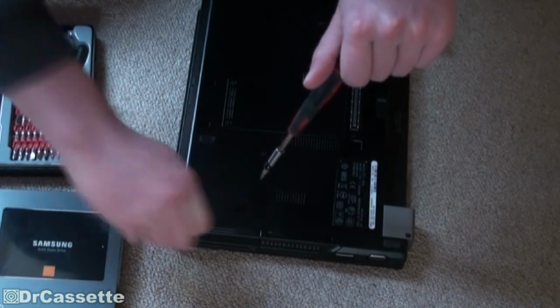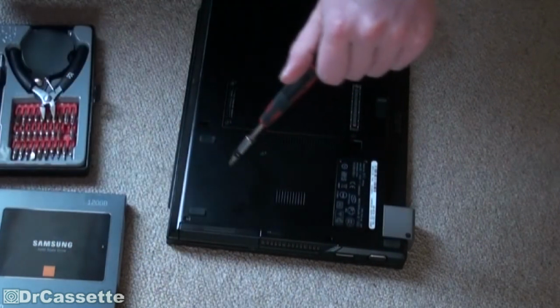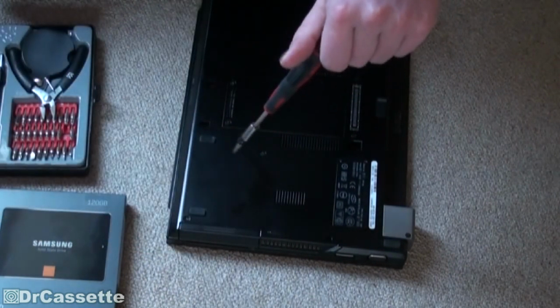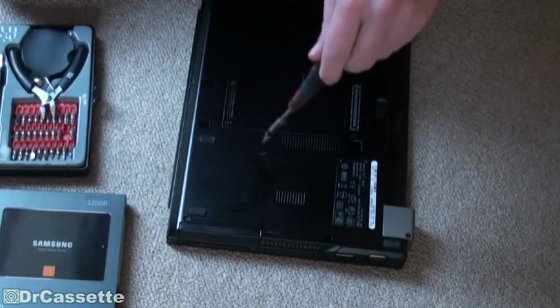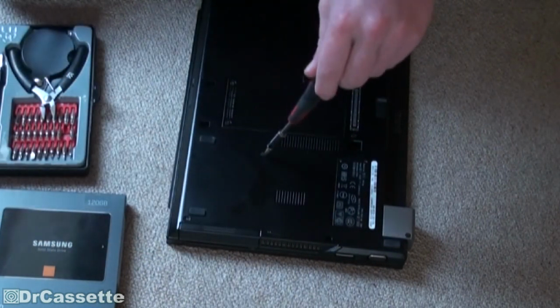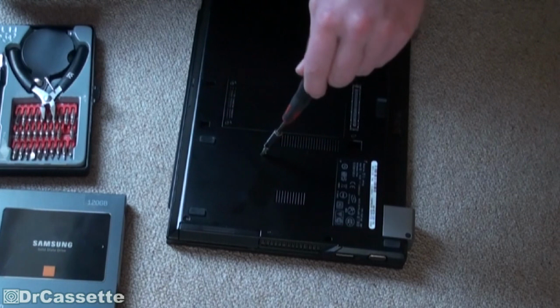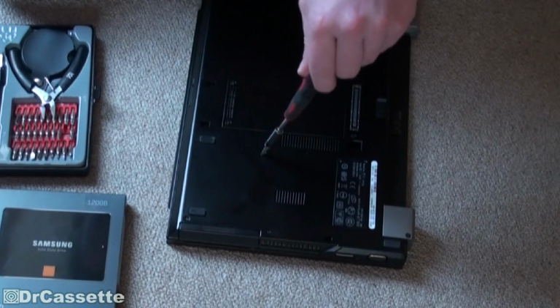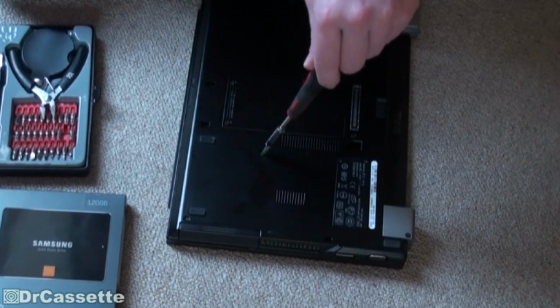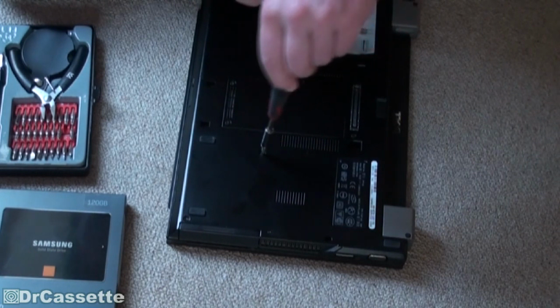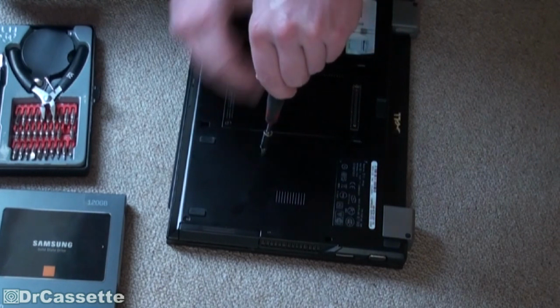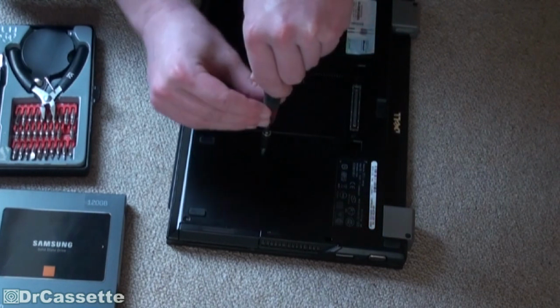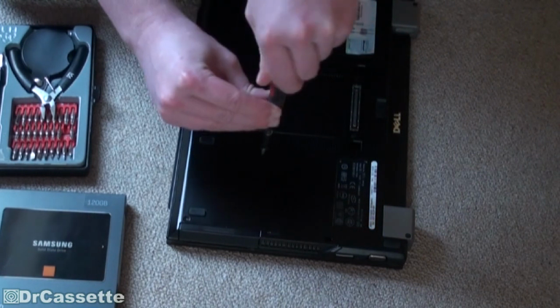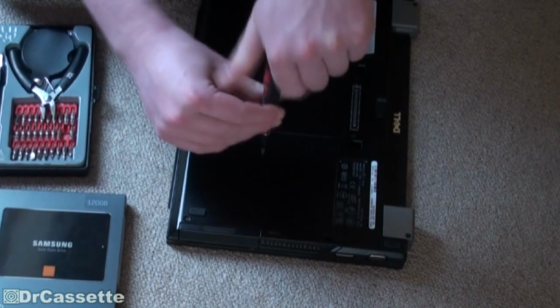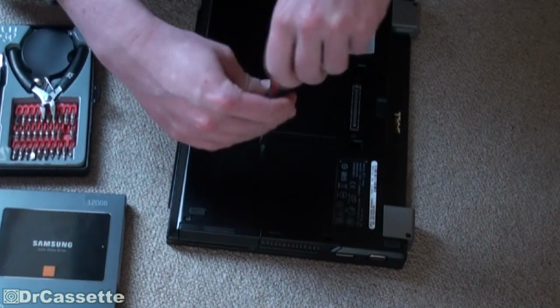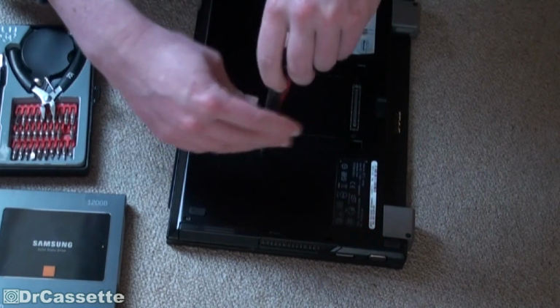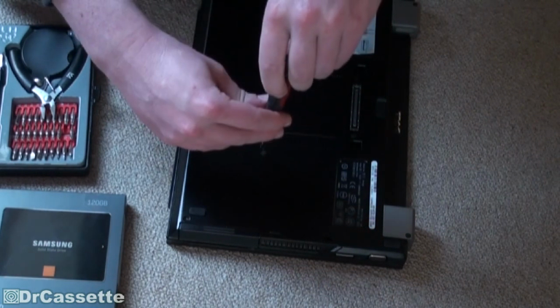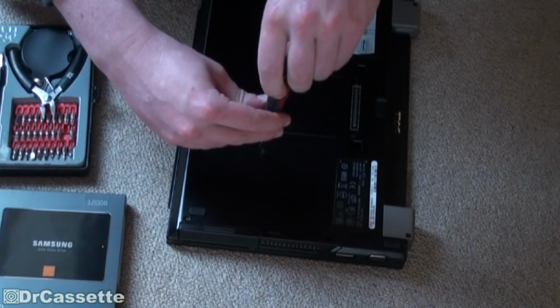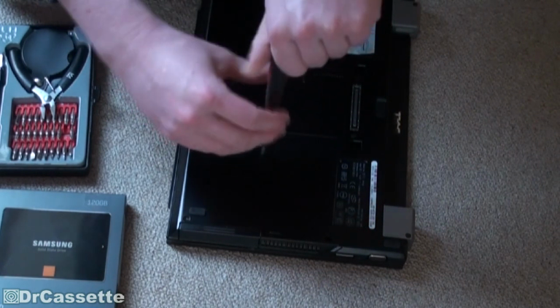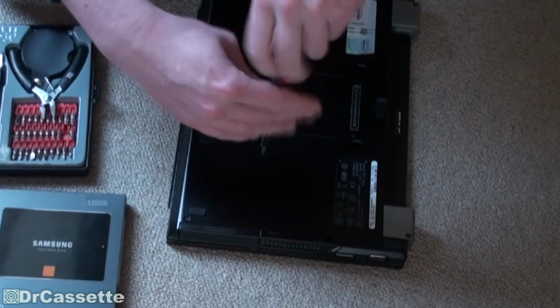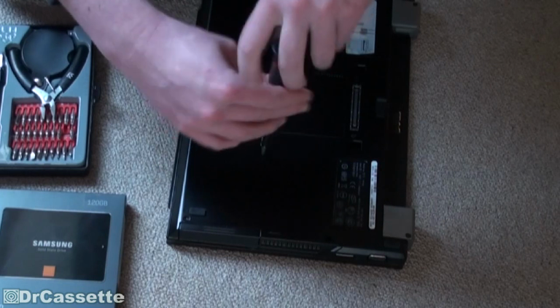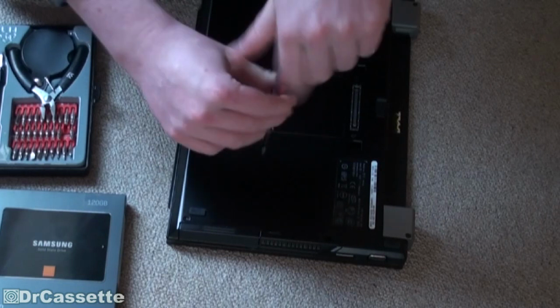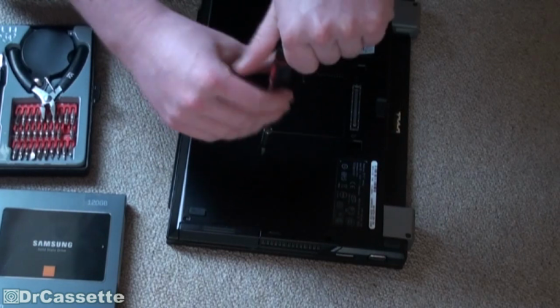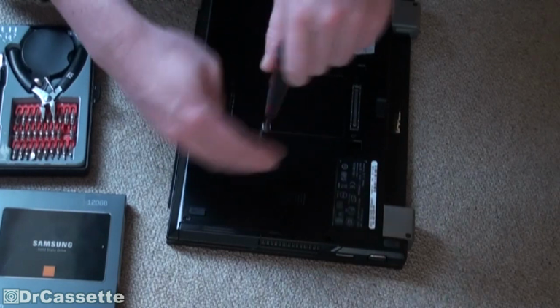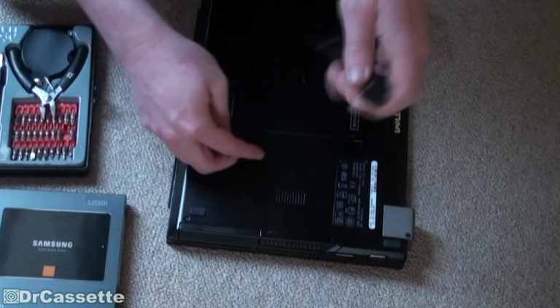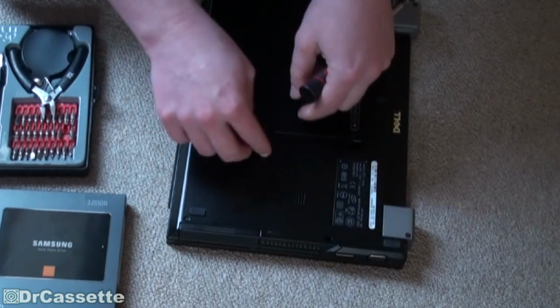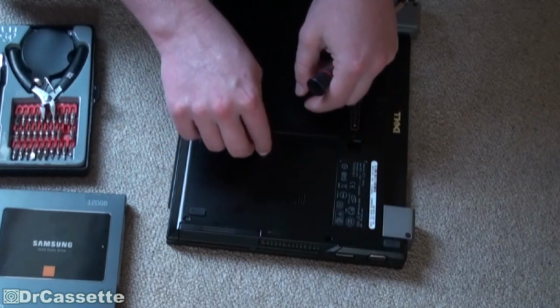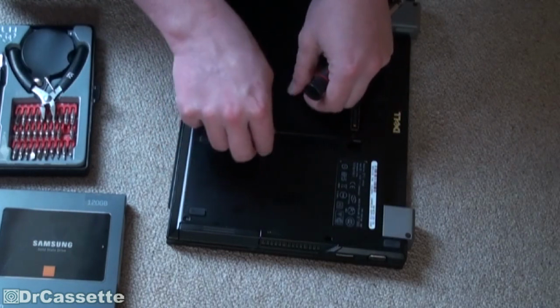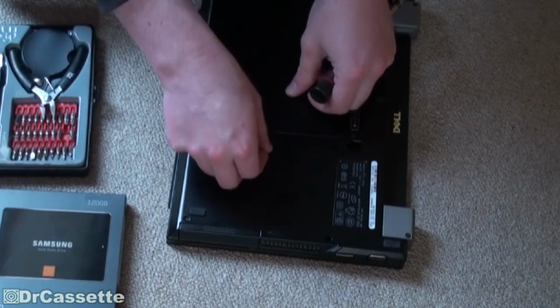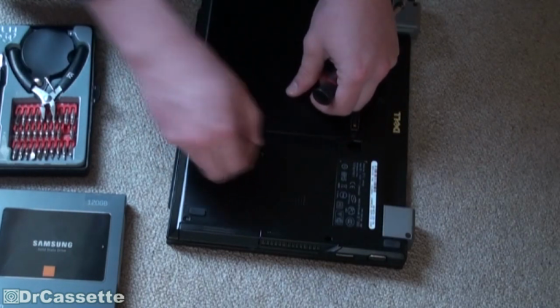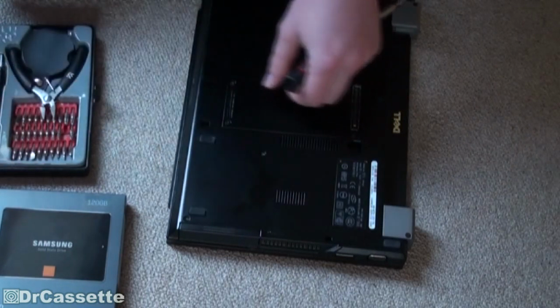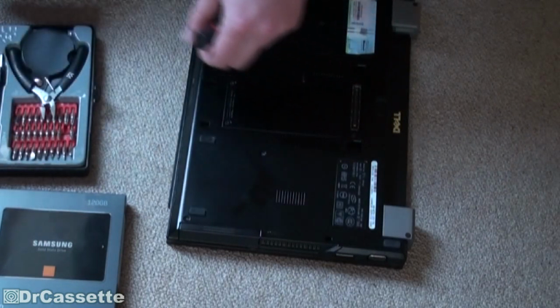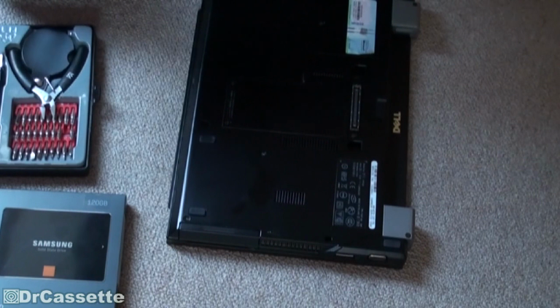It's a little tricky — don't lose the screws. Put them to the side in a safe spot. There goes number two.